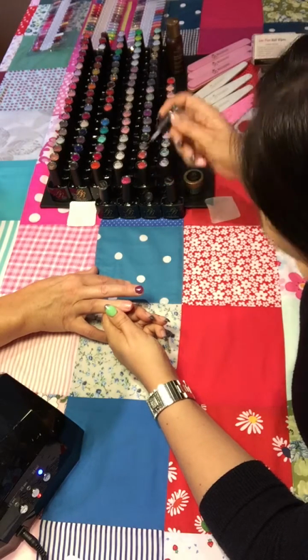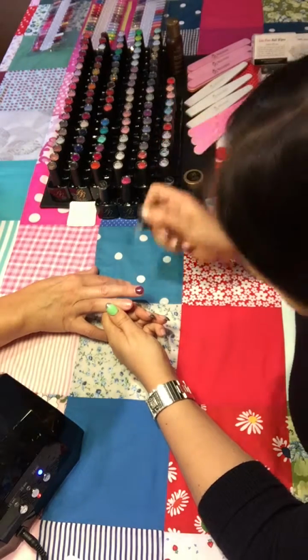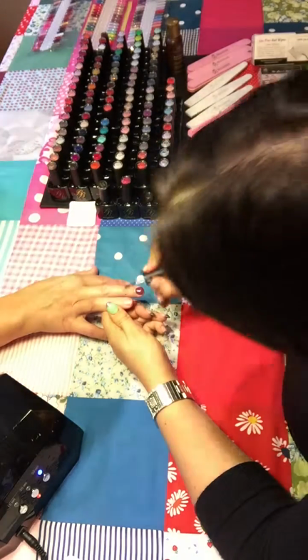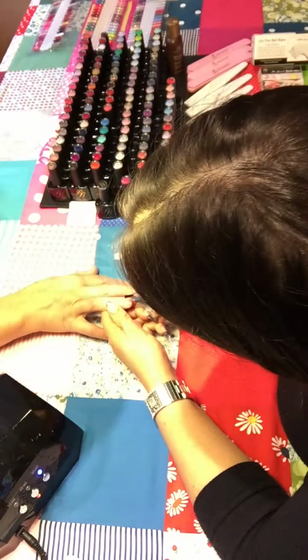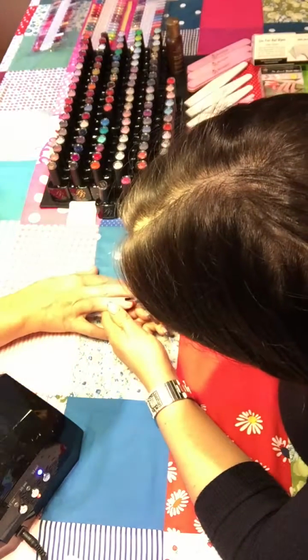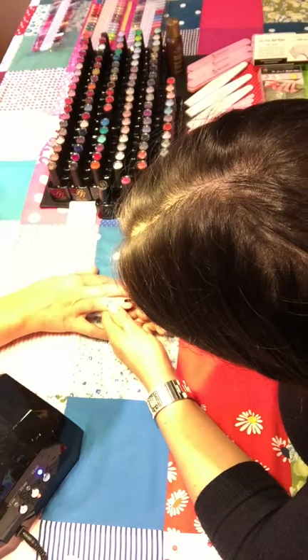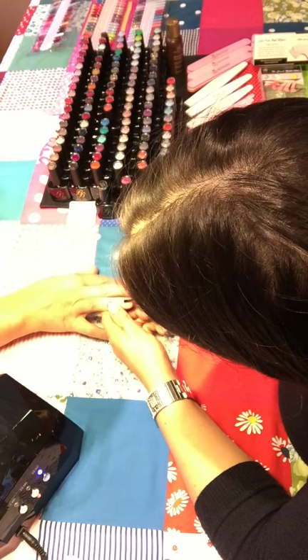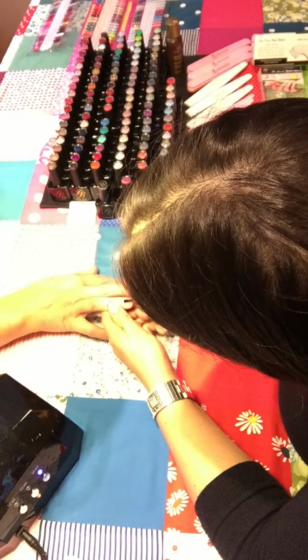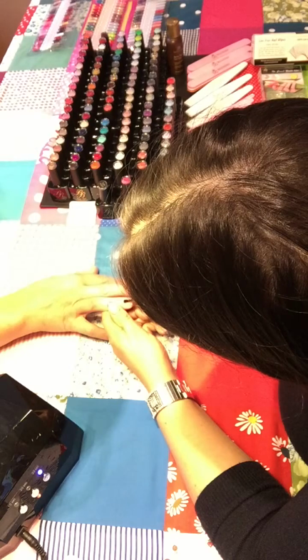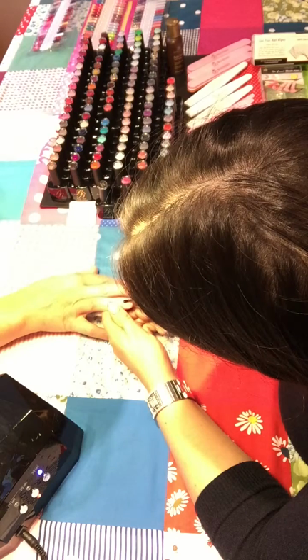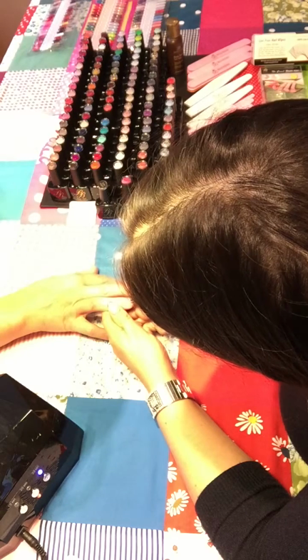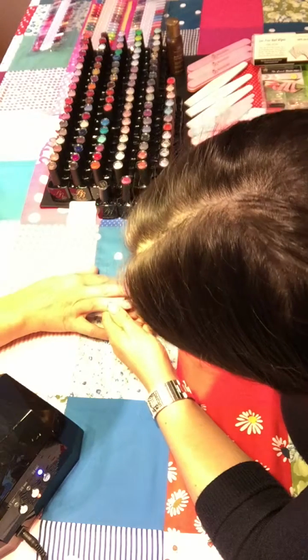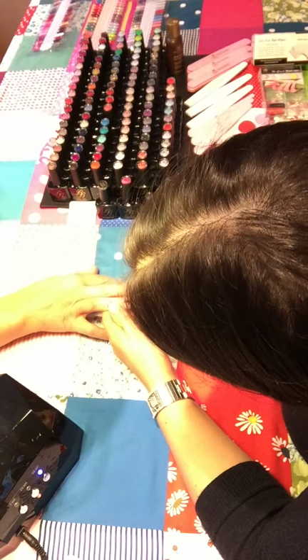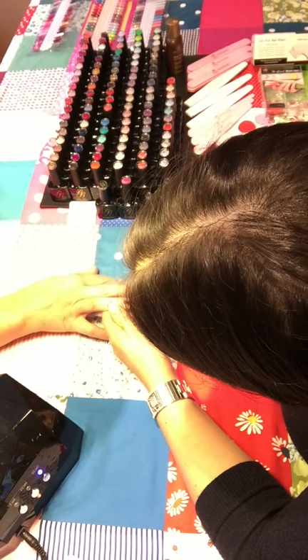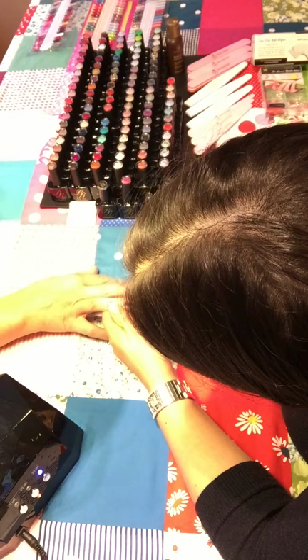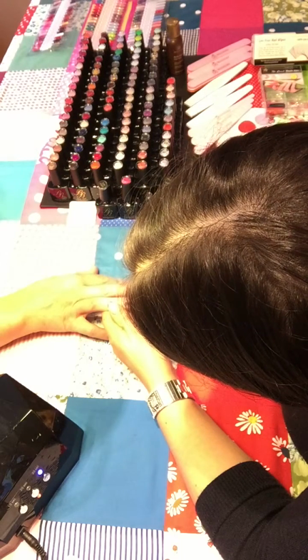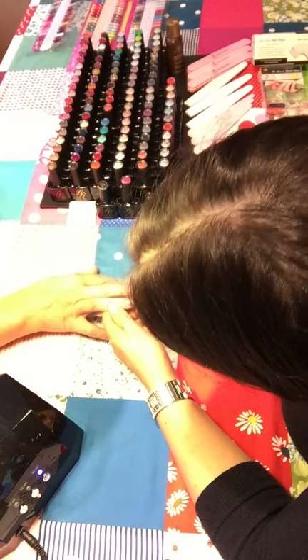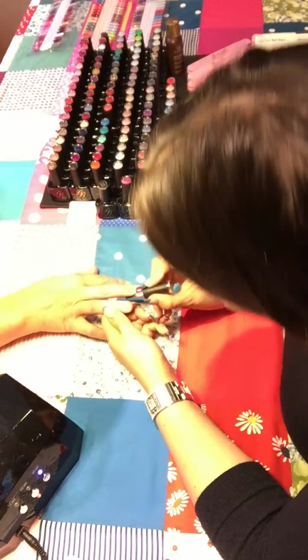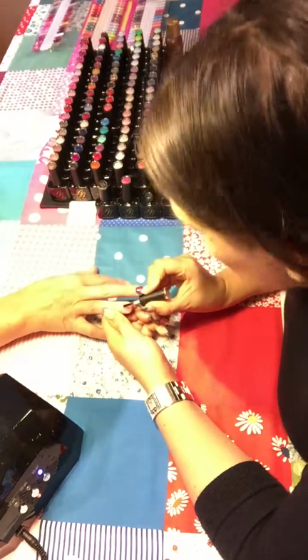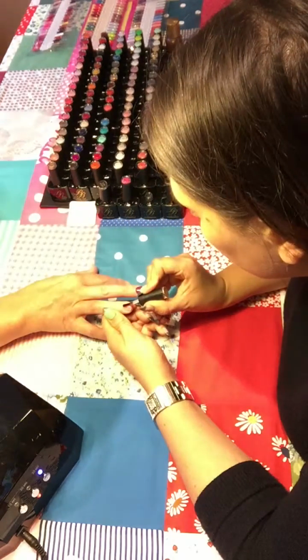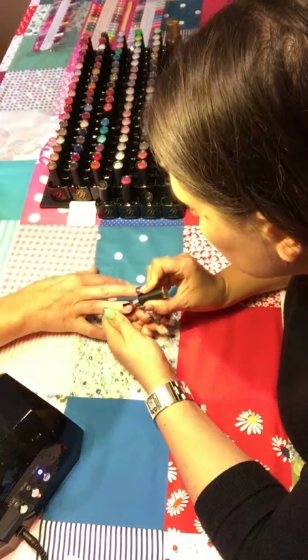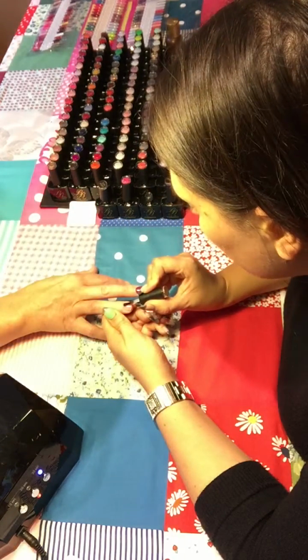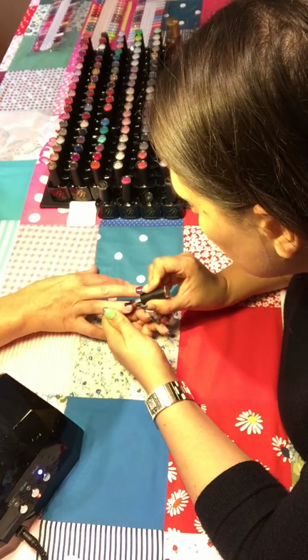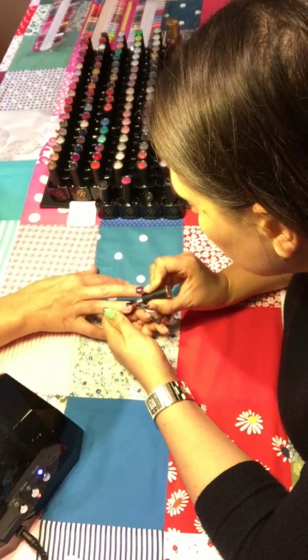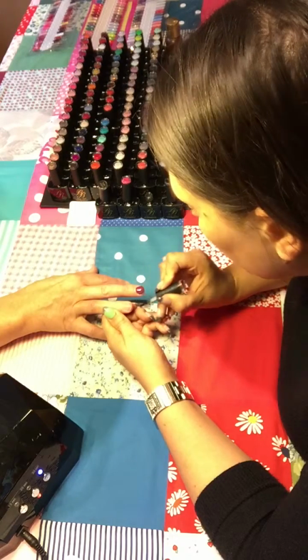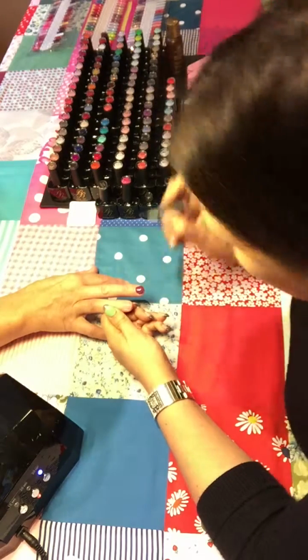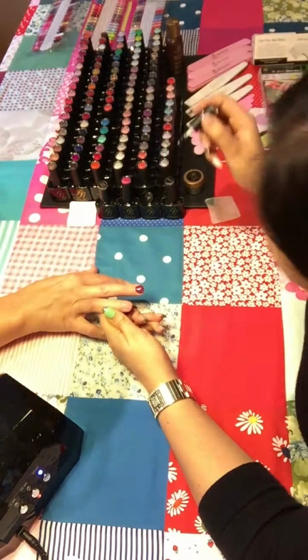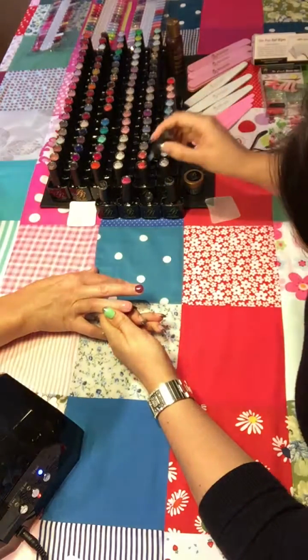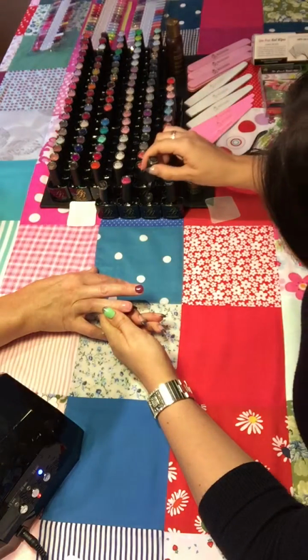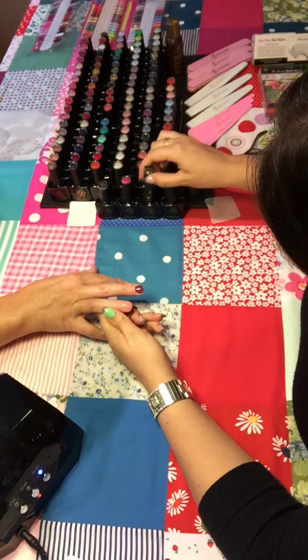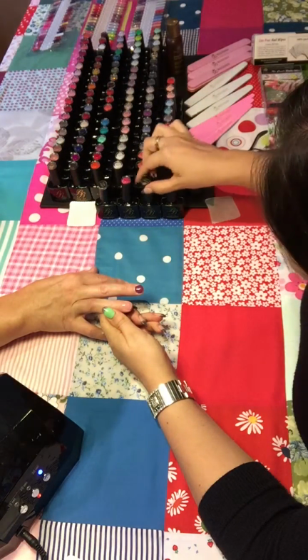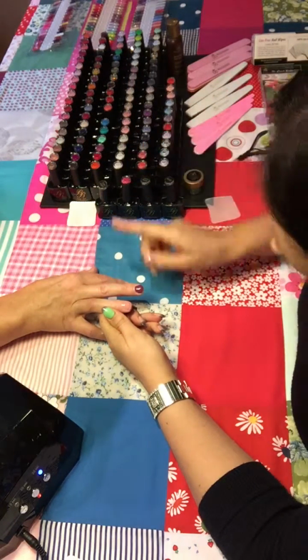On with our base coat, otherwise known as our strength. Getting as close as we can to the cuticle and pulling forward. As close as we can to the second cuticle and the sidewall and pulling forward. And then the third stroke down the side.